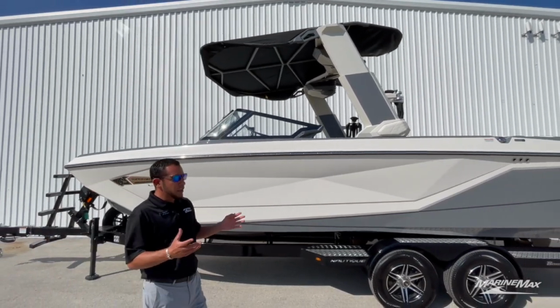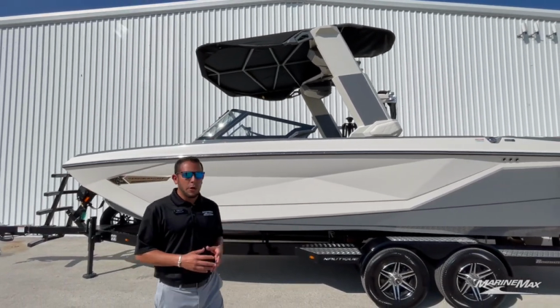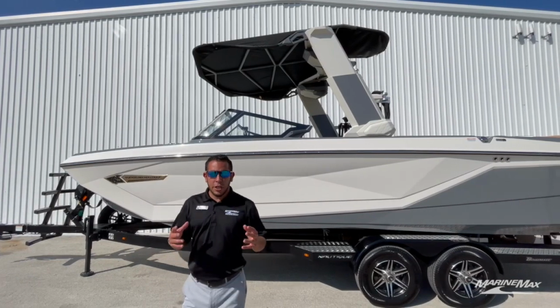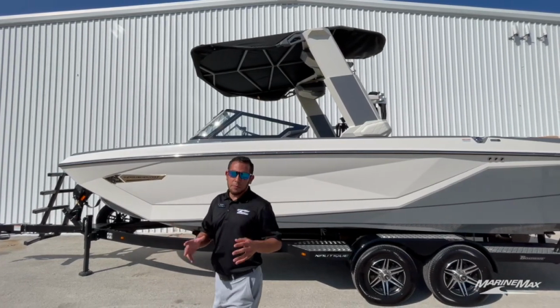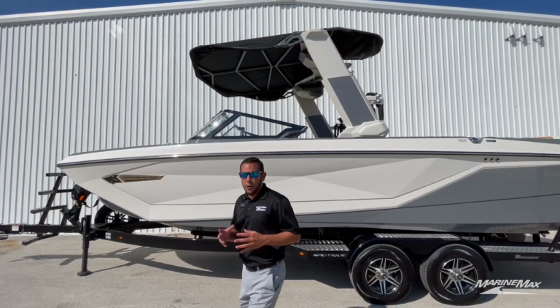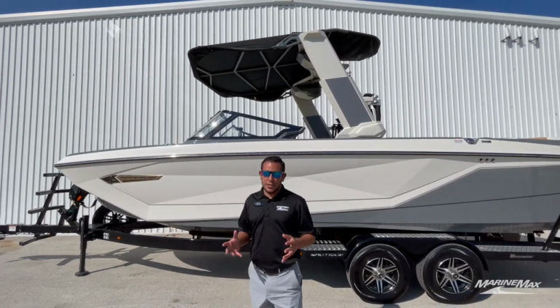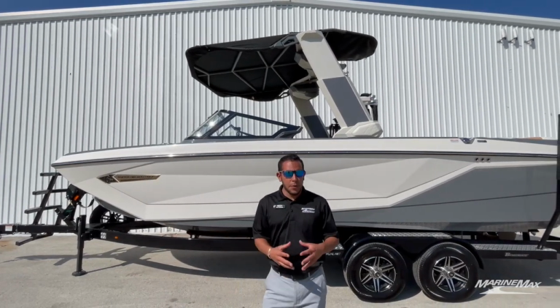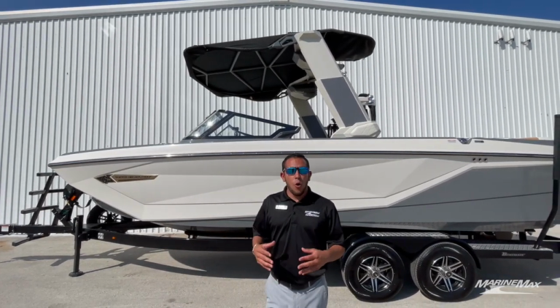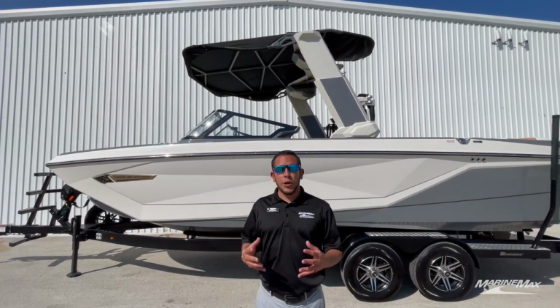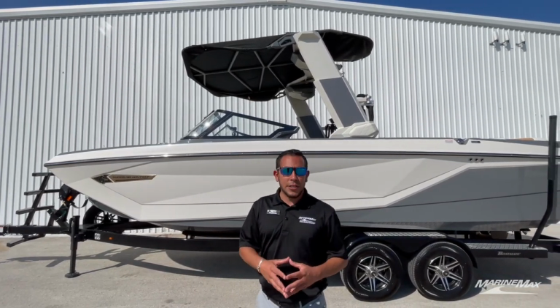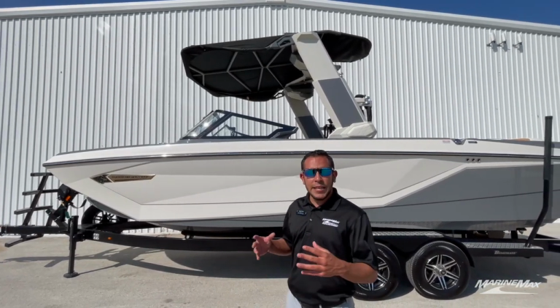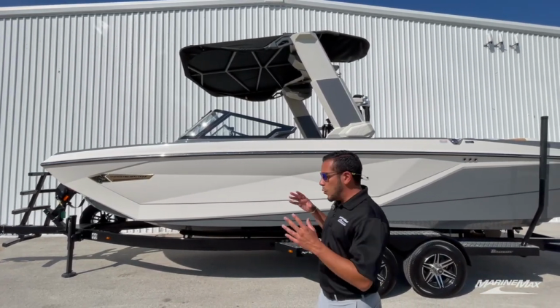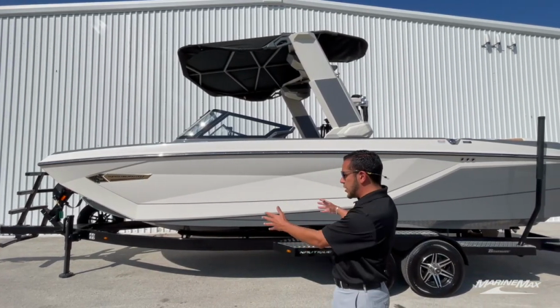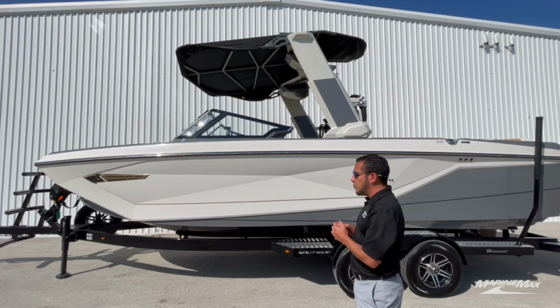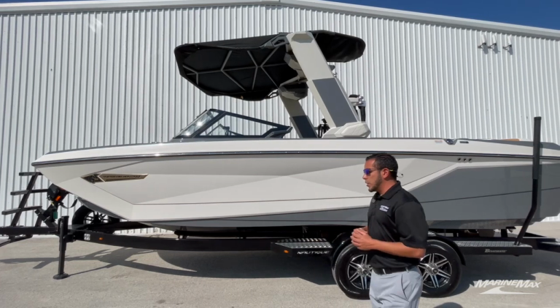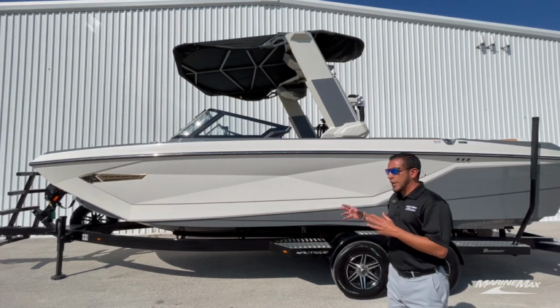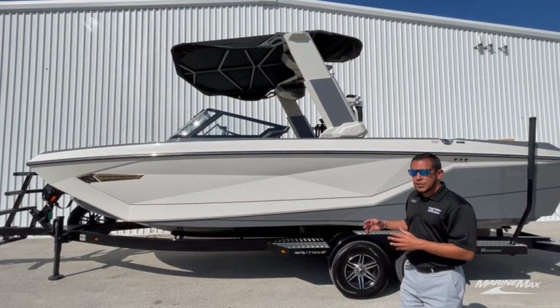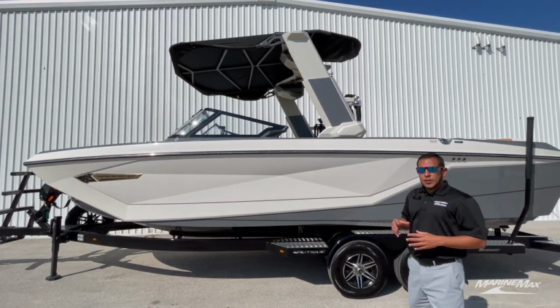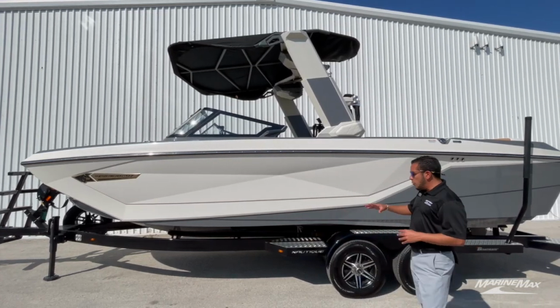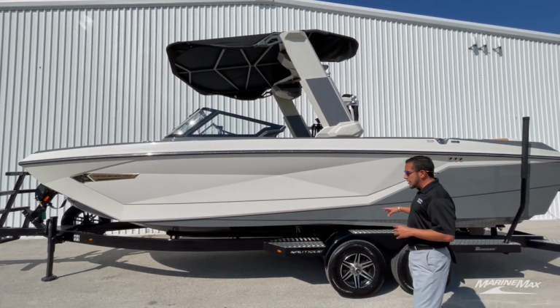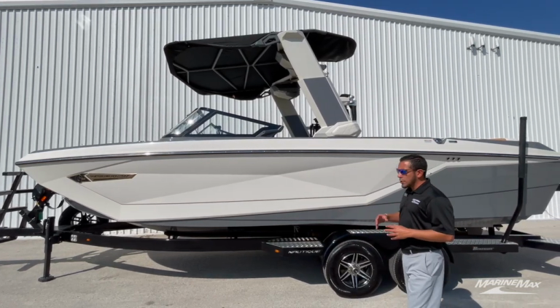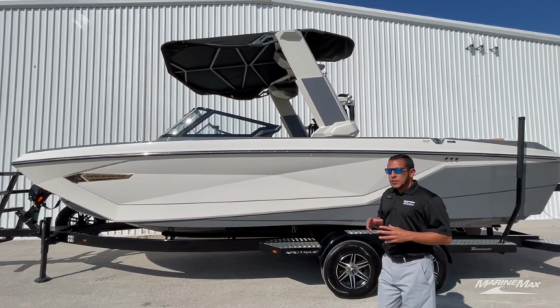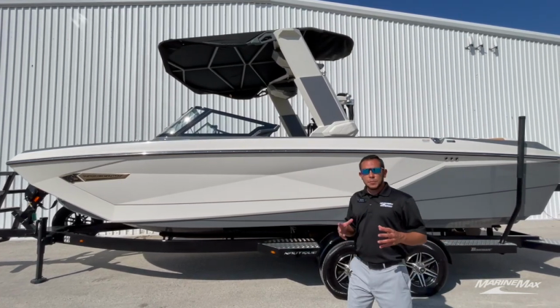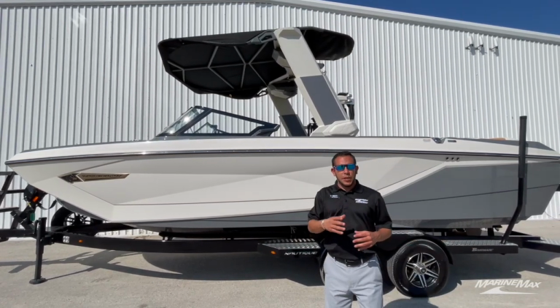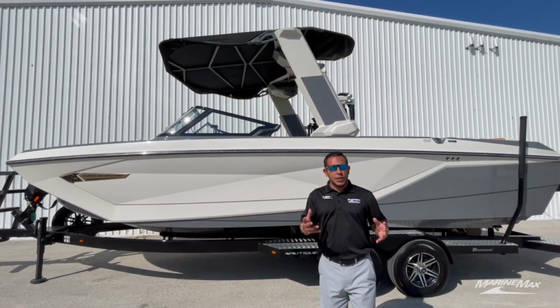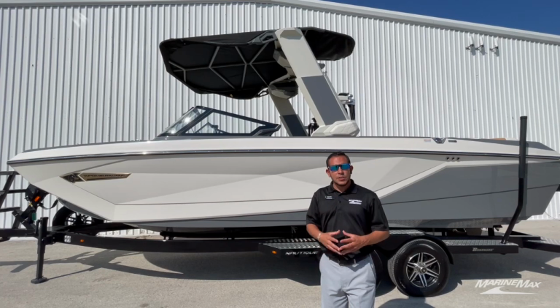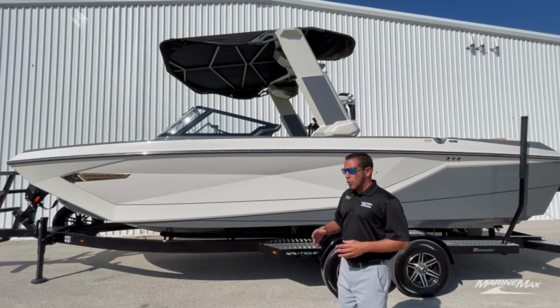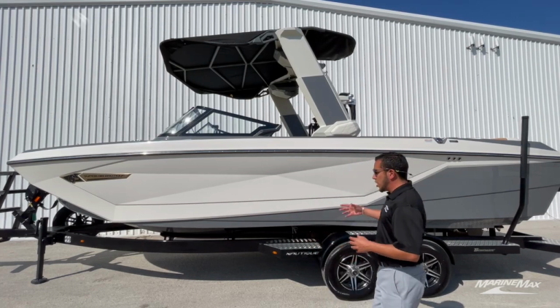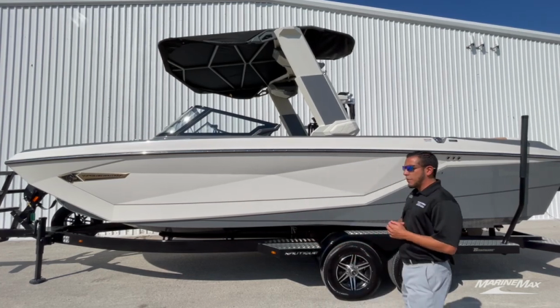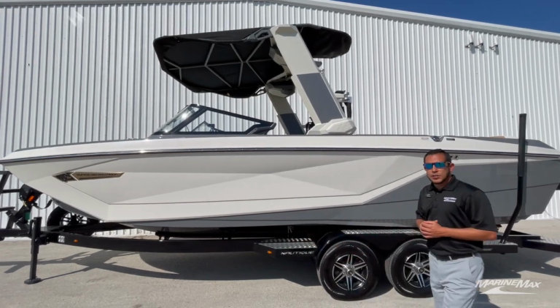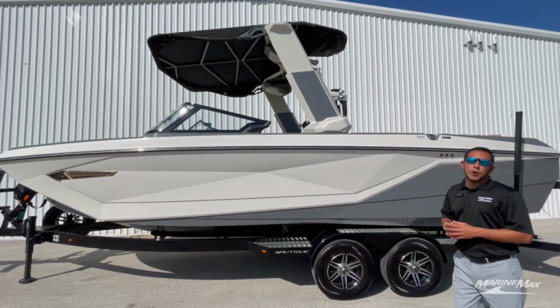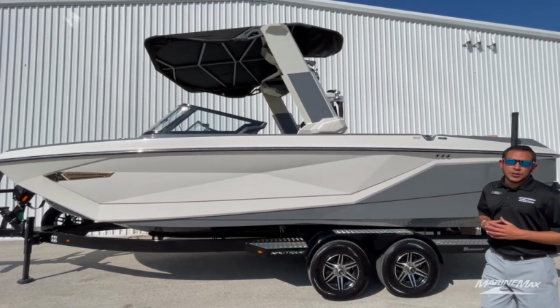Now whether you're looking to keep this boat in a slip or trailer to the lake, we can set you up with either a custom boat trailer to your specific color and needs, or set you up with one of our in-stock boat trailers.